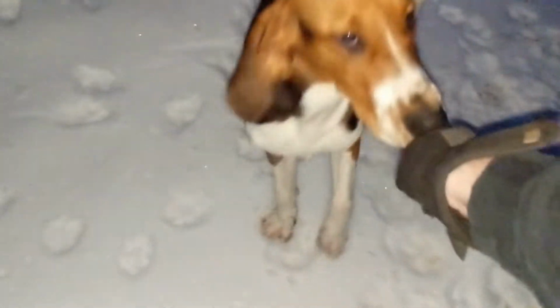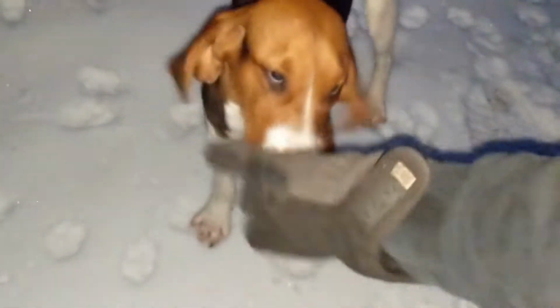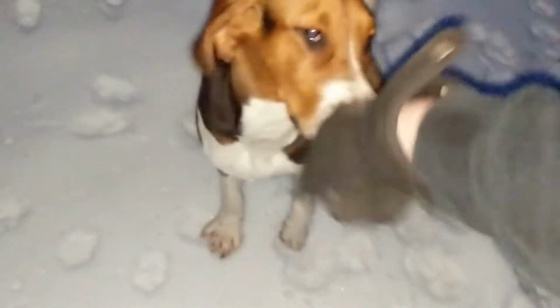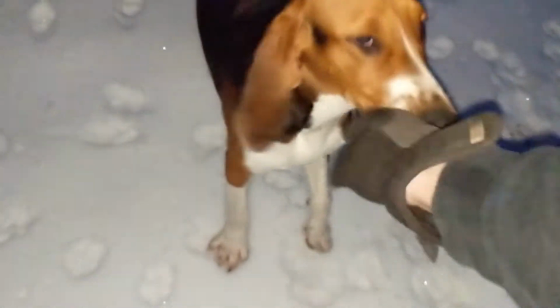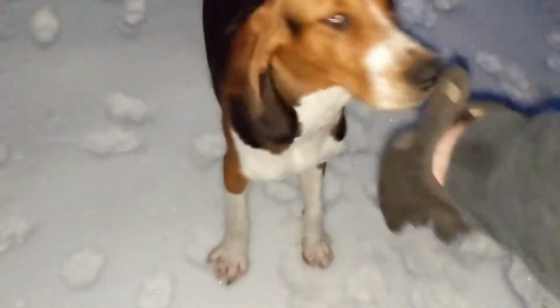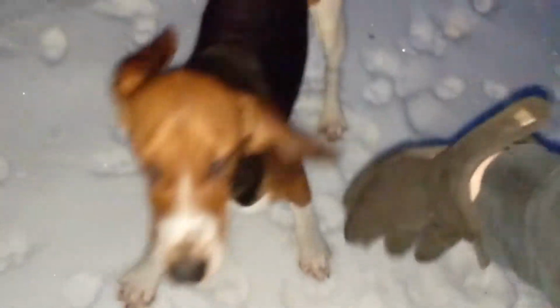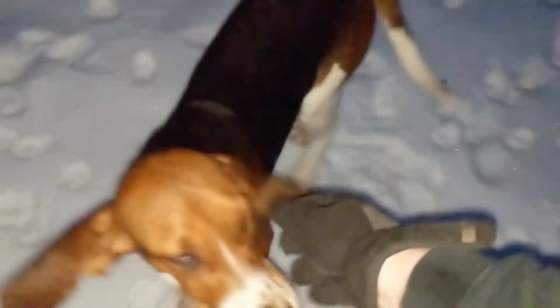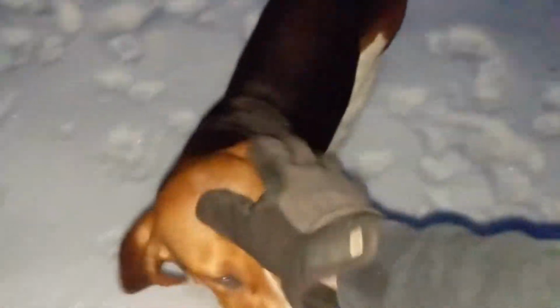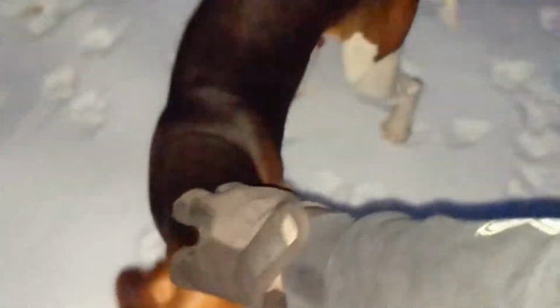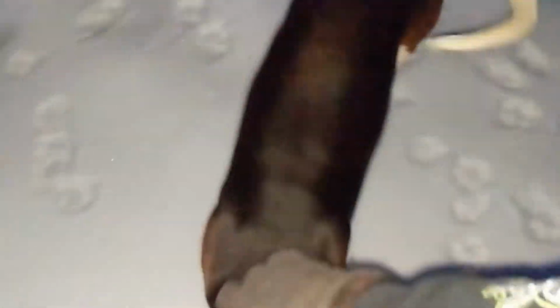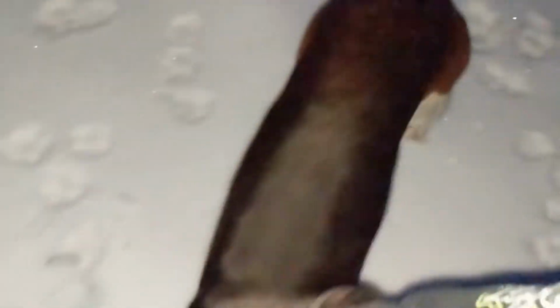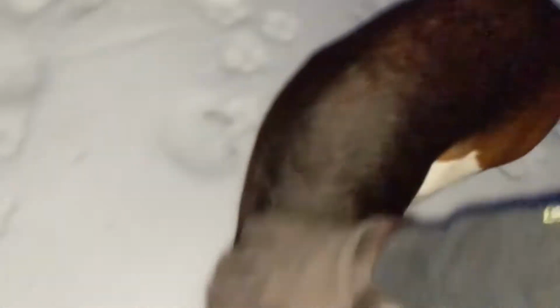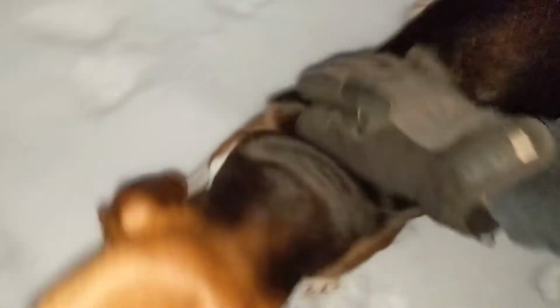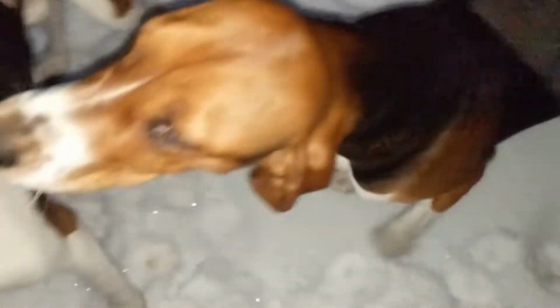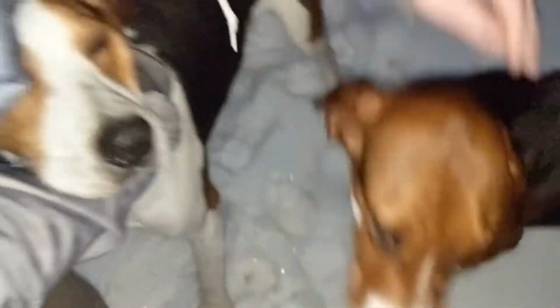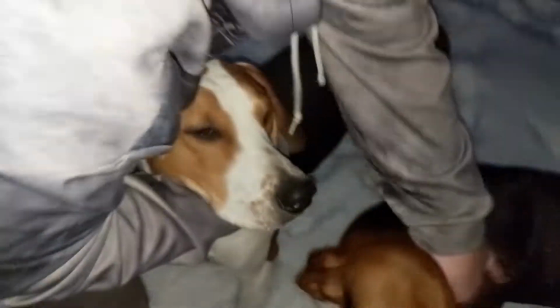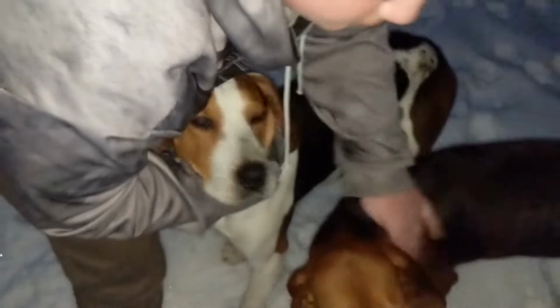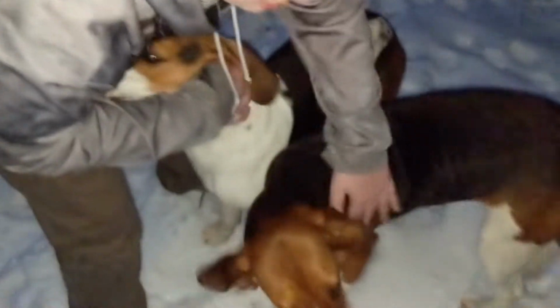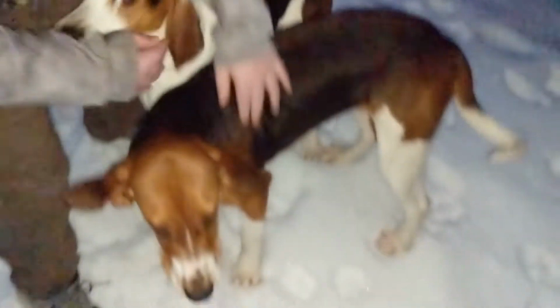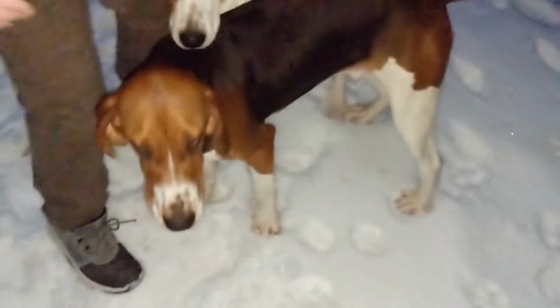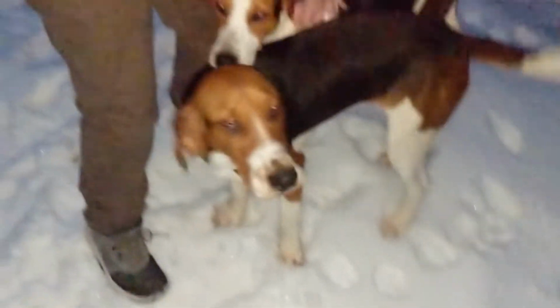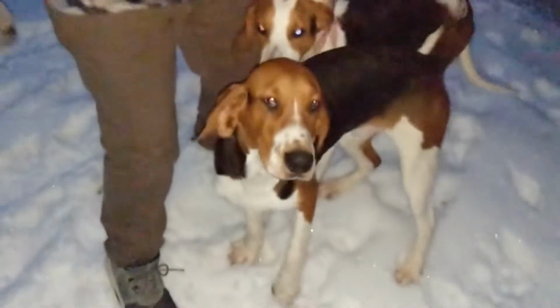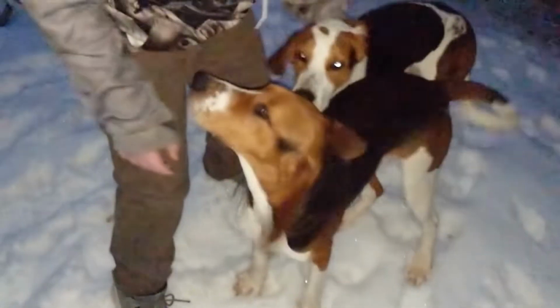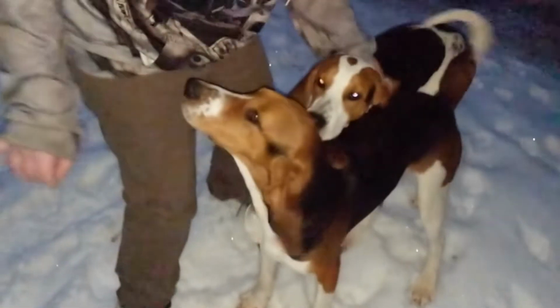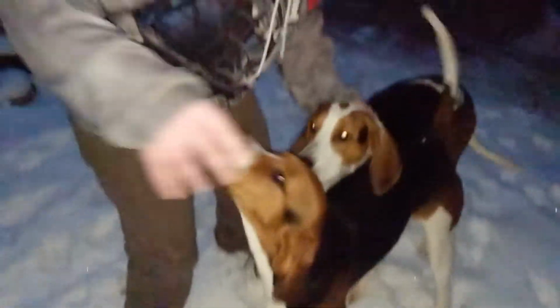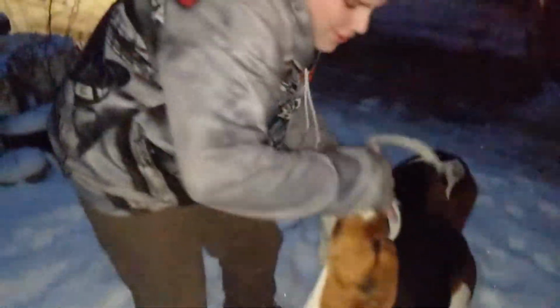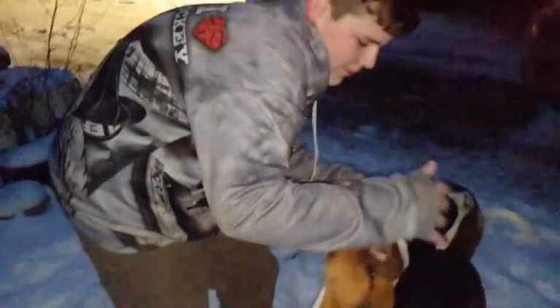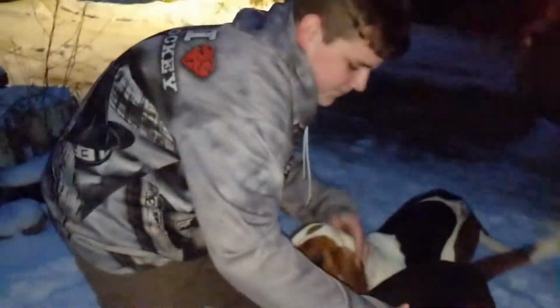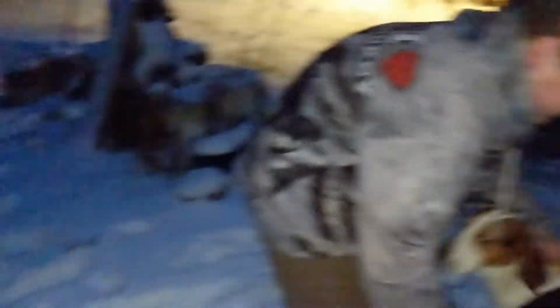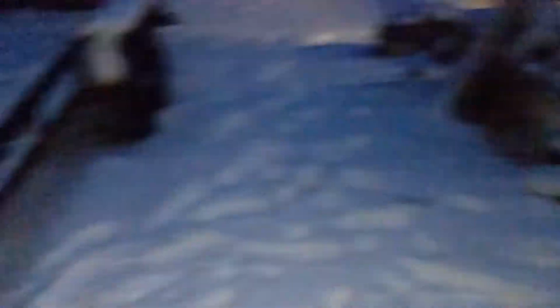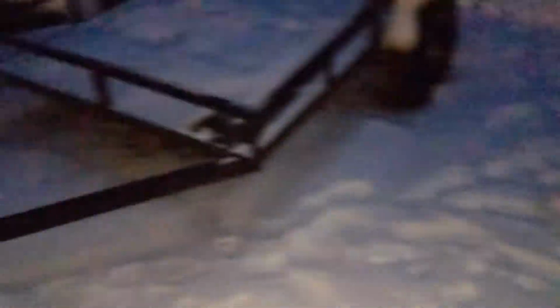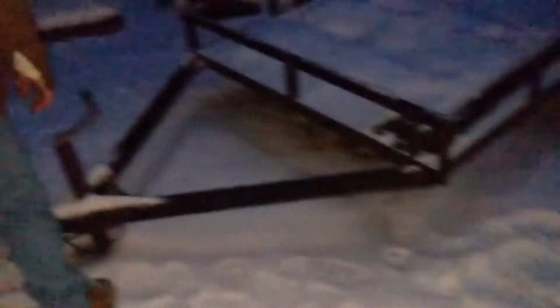Shop dogs, they love us. They like to come and say hi.